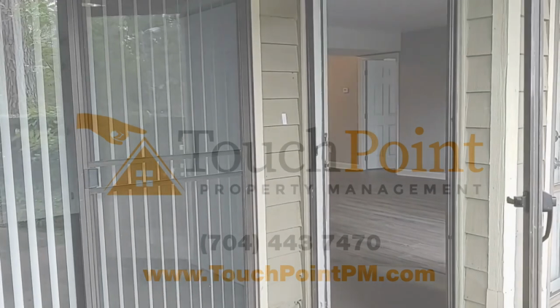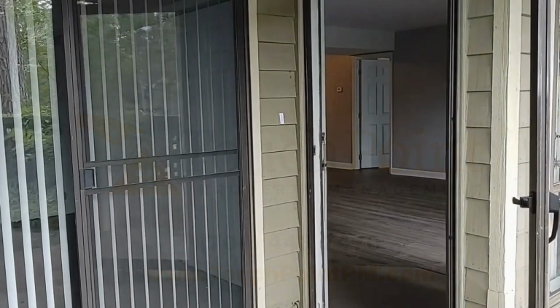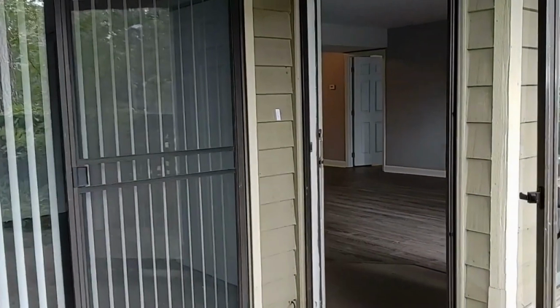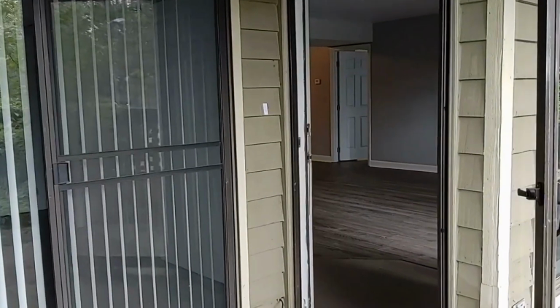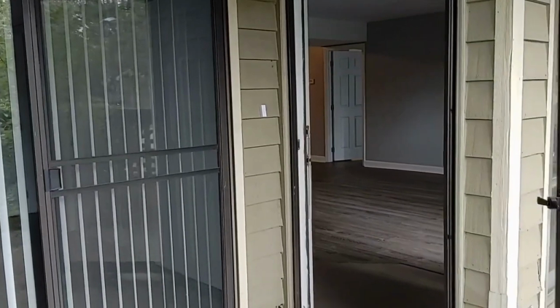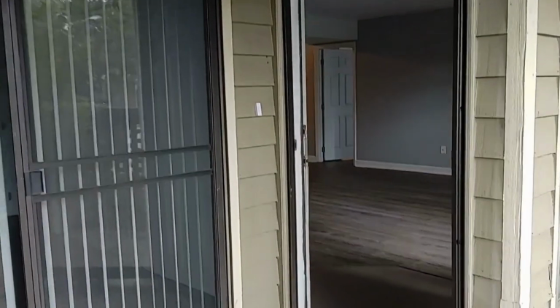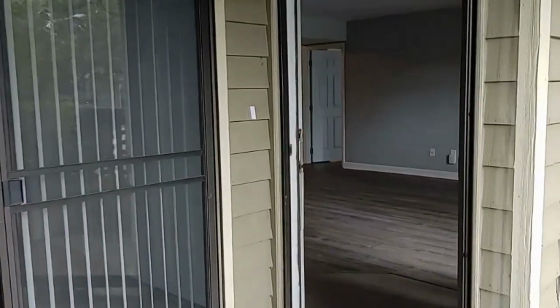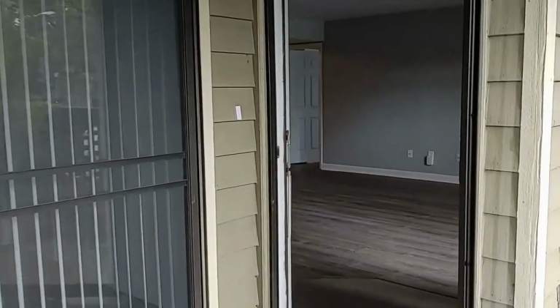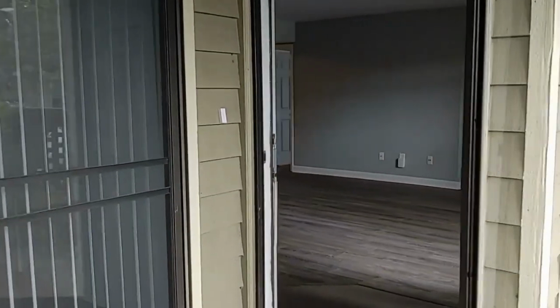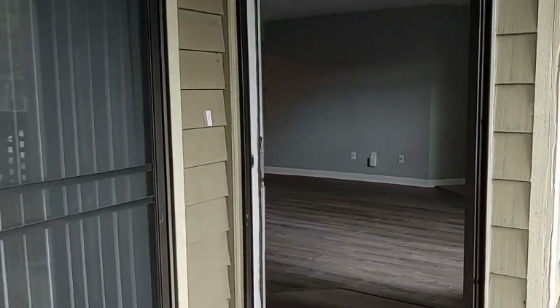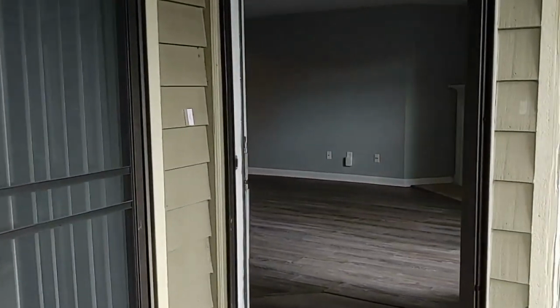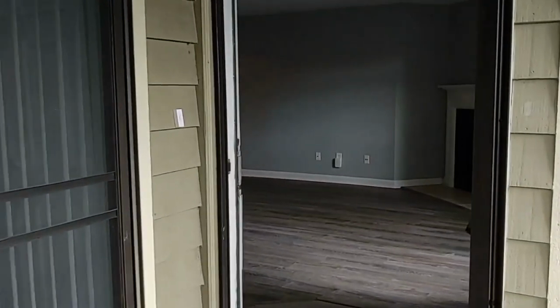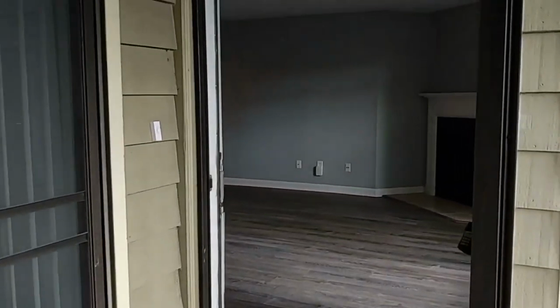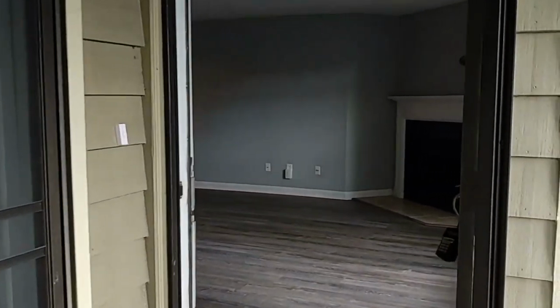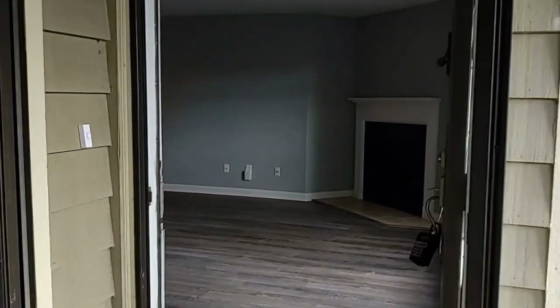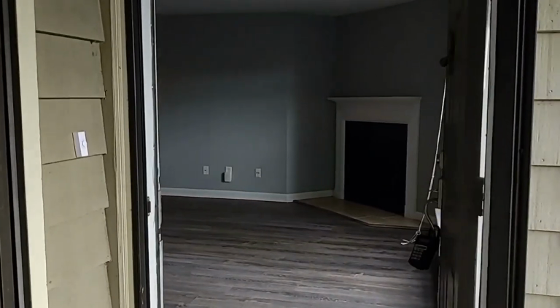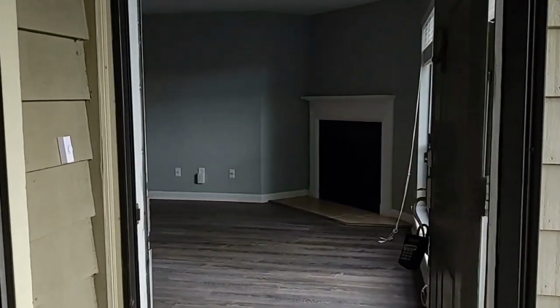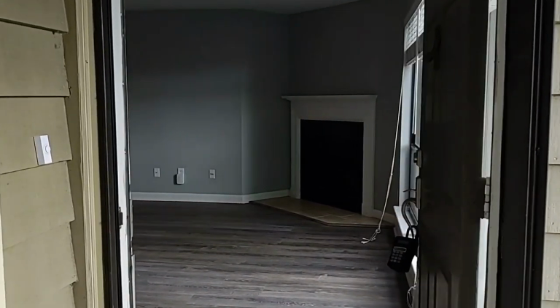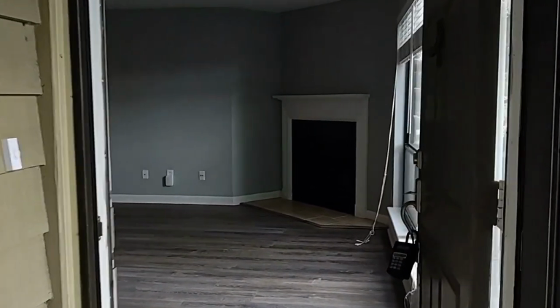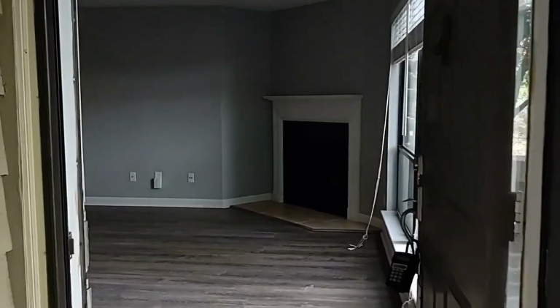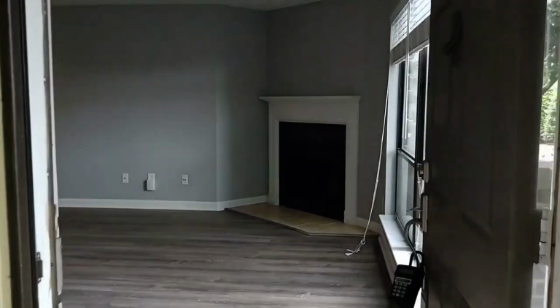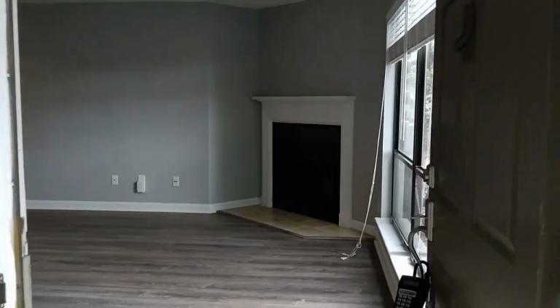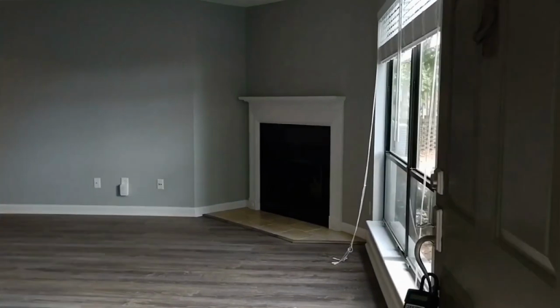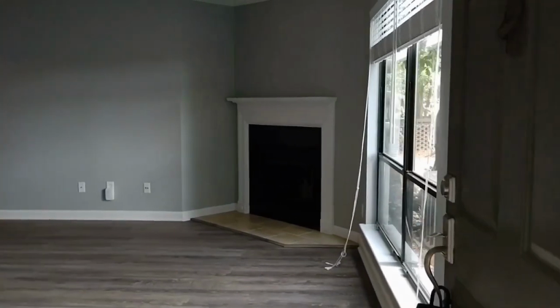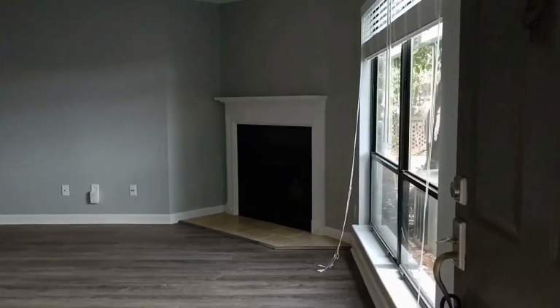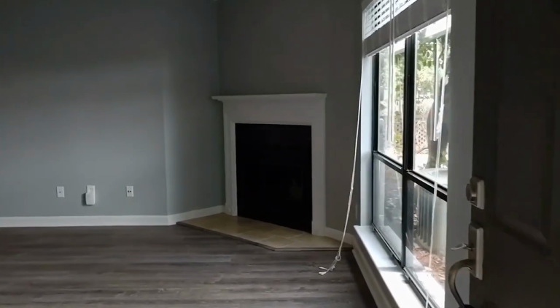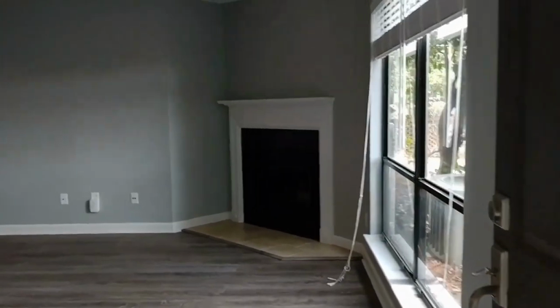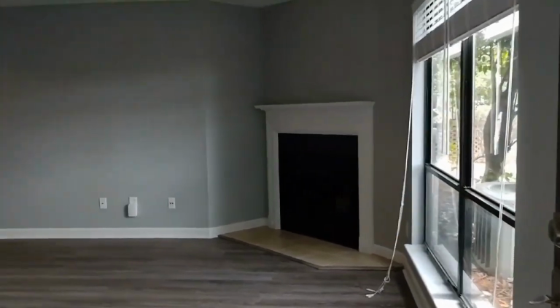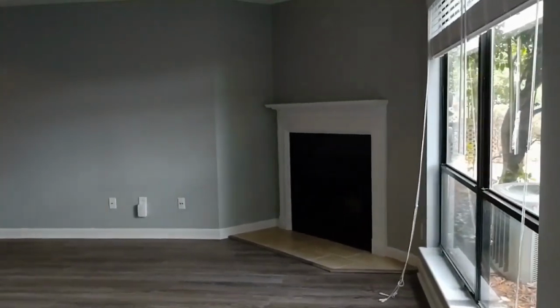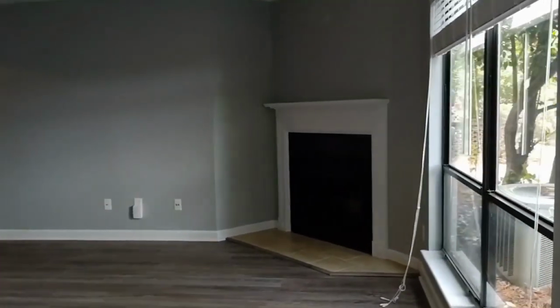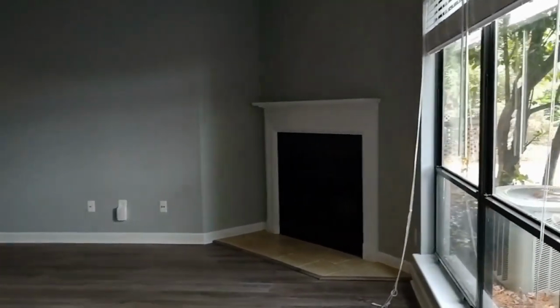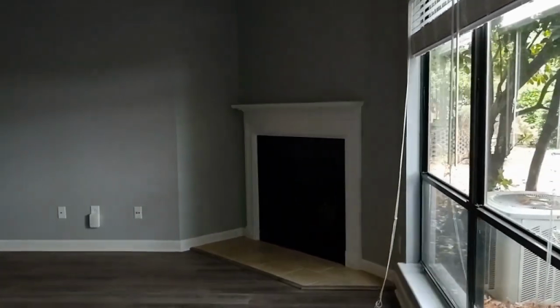Hello and welcome to 1600 Sharon Road West, a two-bedroom, two-bath condo in Charlotte, North Carolina.